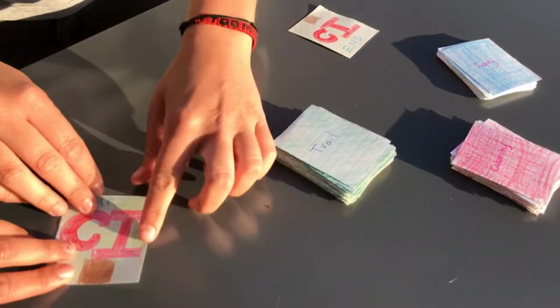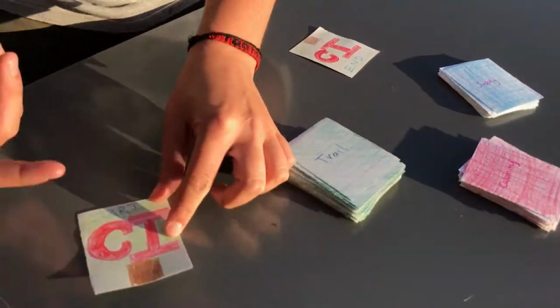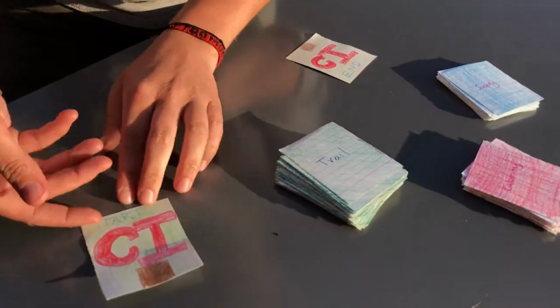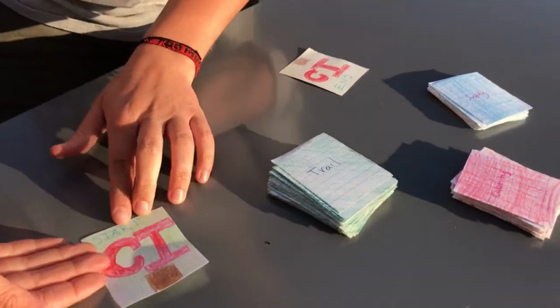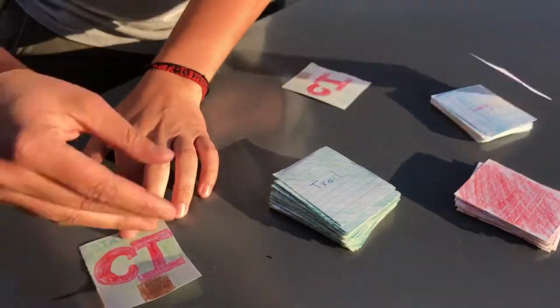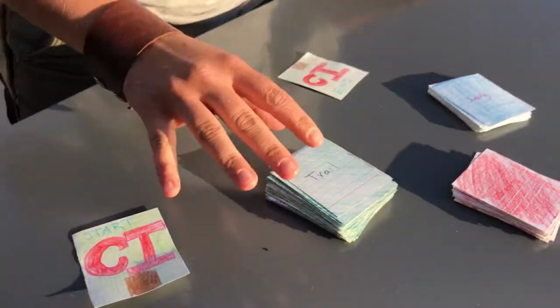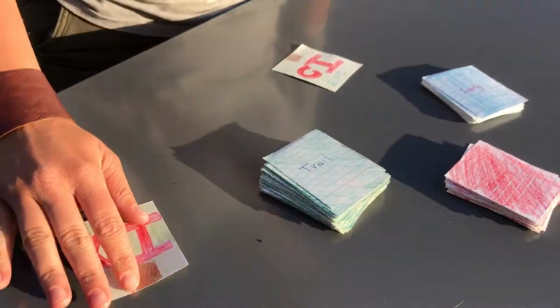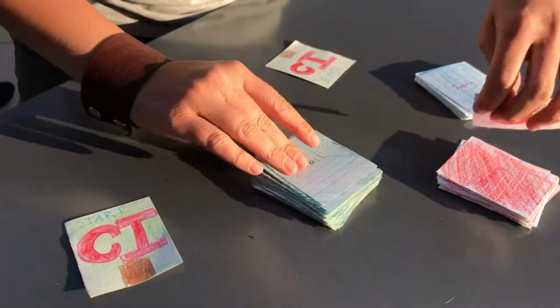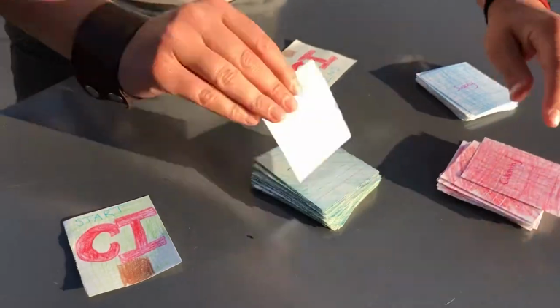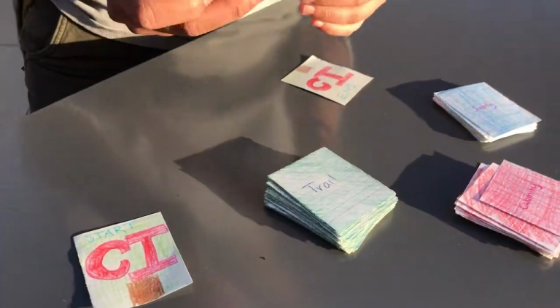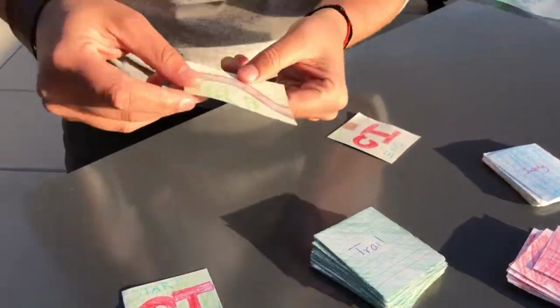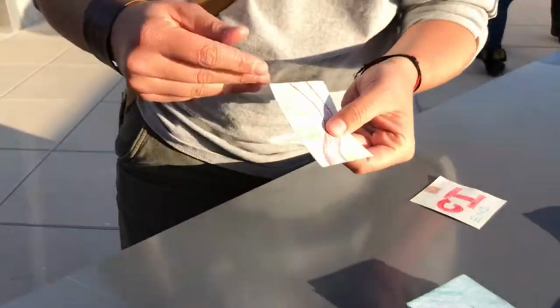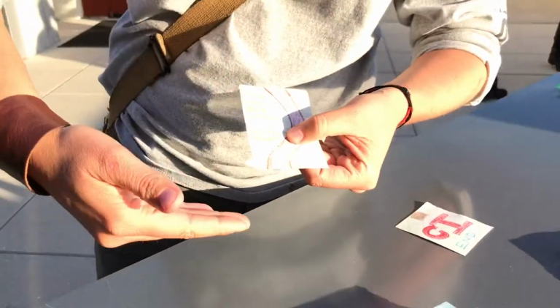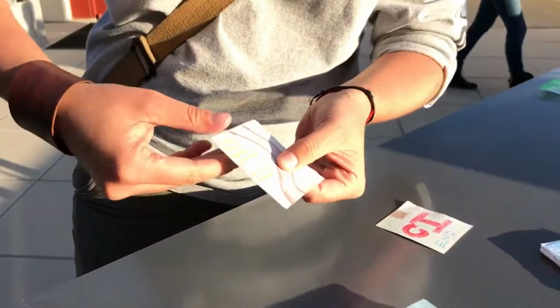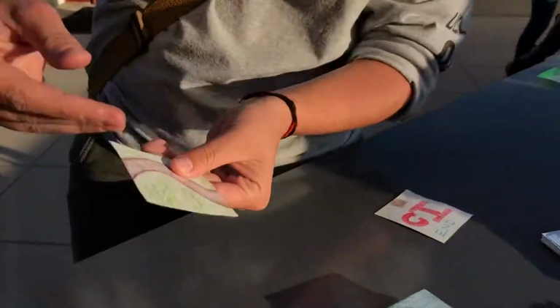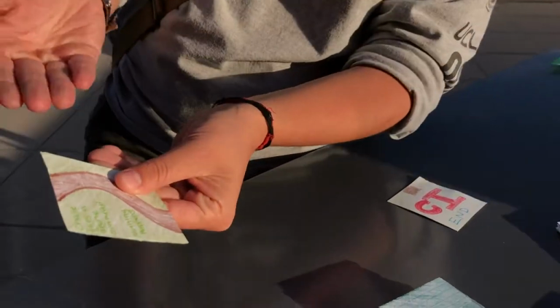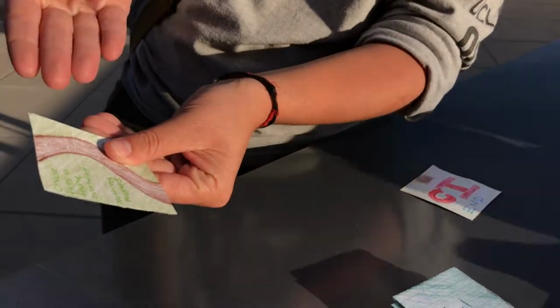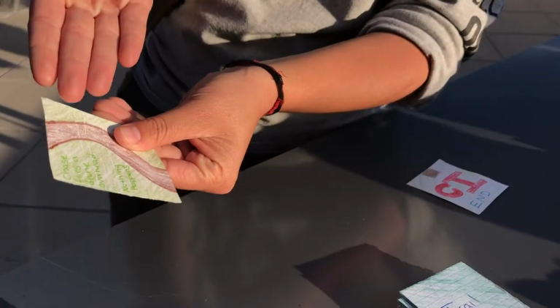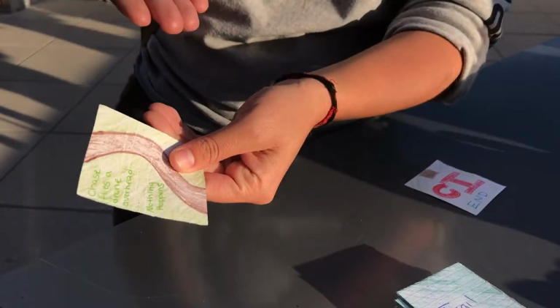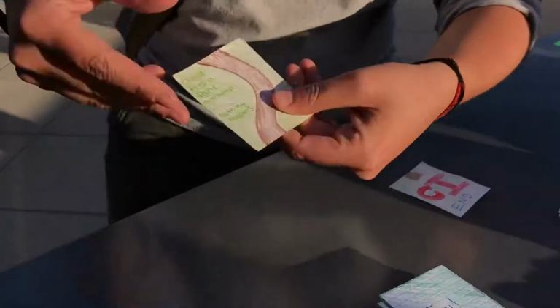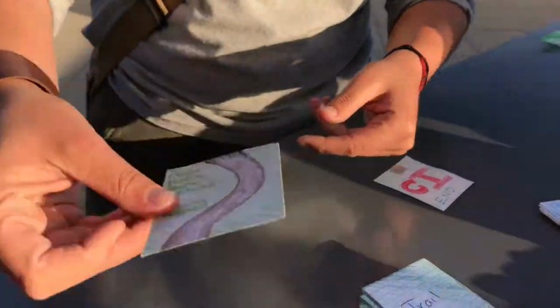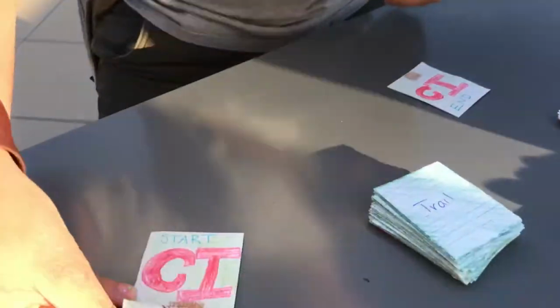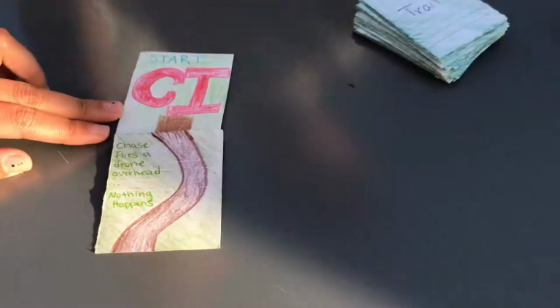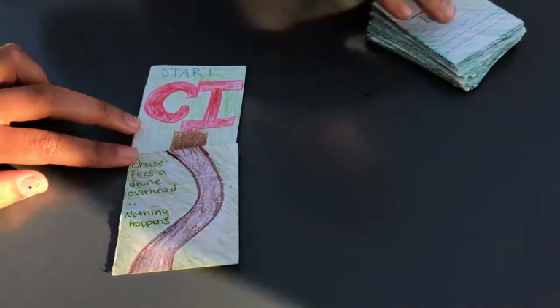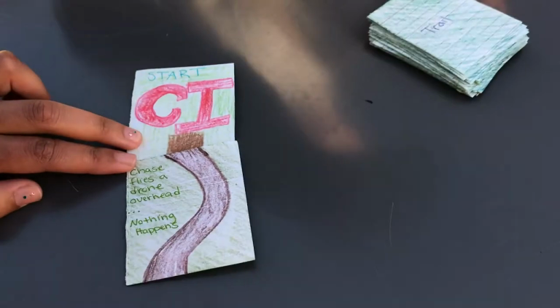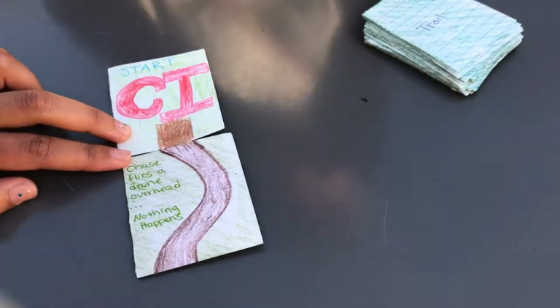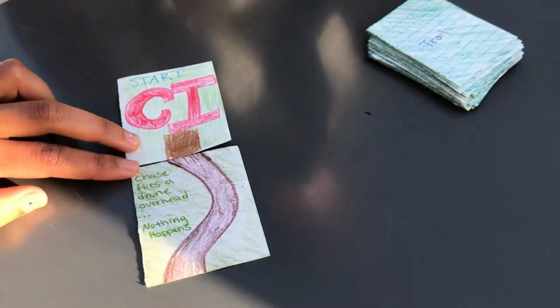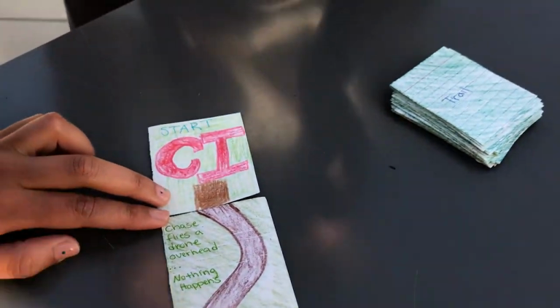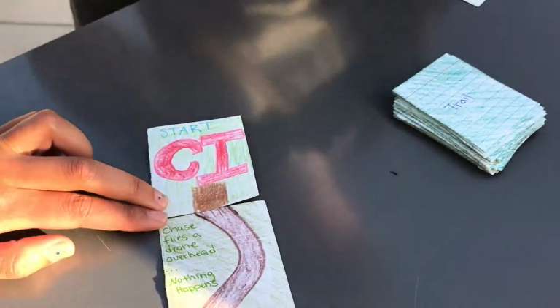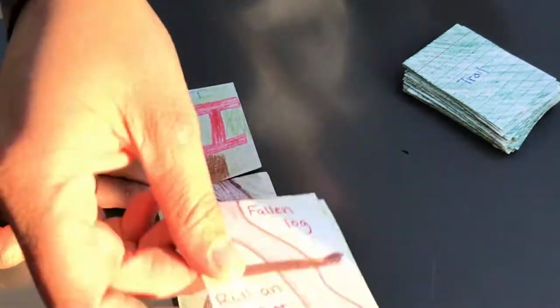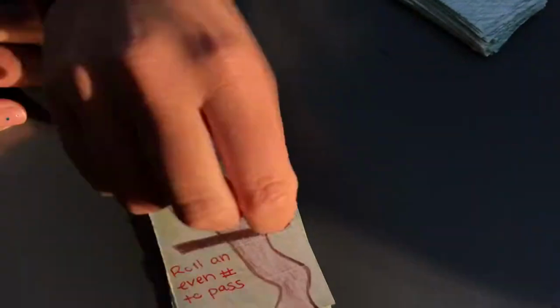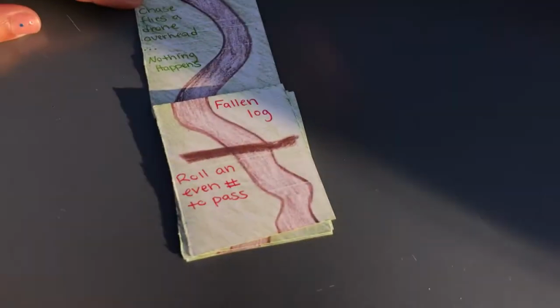We start where you begin at CI and go ahead and grab a travel card. This tells you something that happens. For example, Chase flies a drone overhead and nothing happens. As you continue on, certain things will happen, like you might have to draw a calamity card.